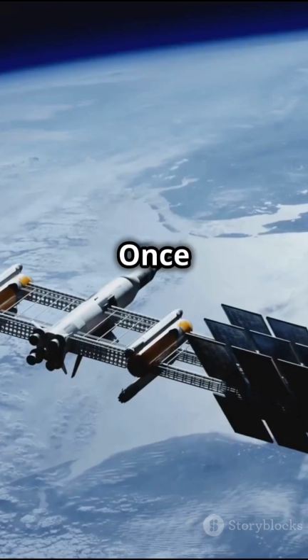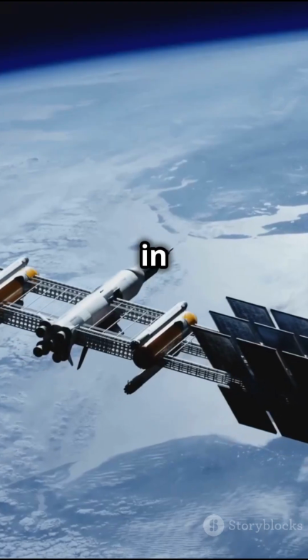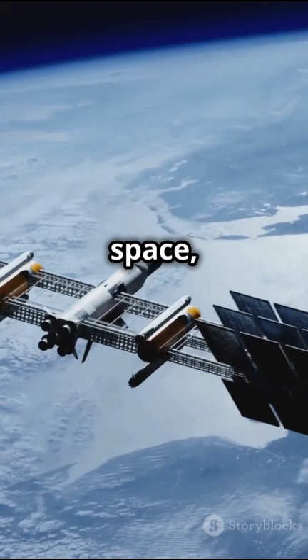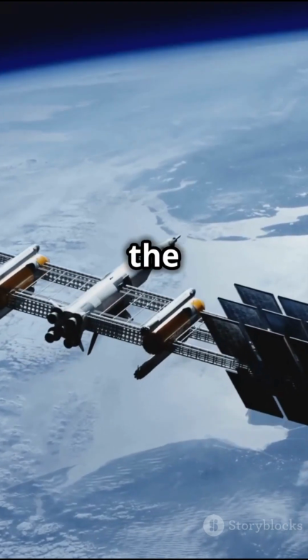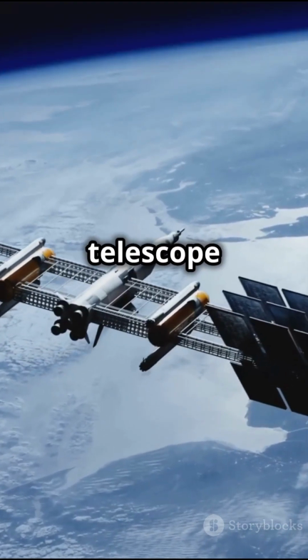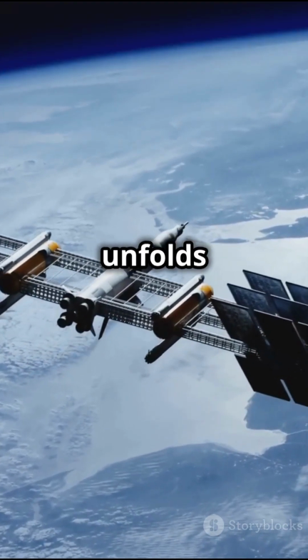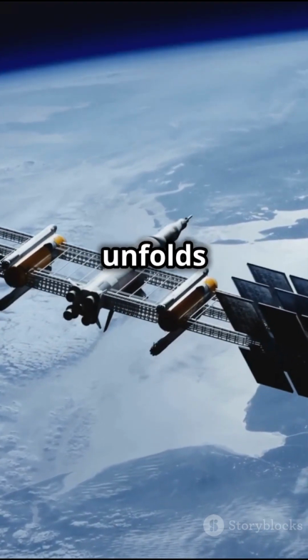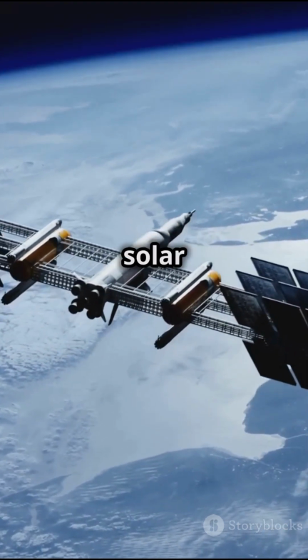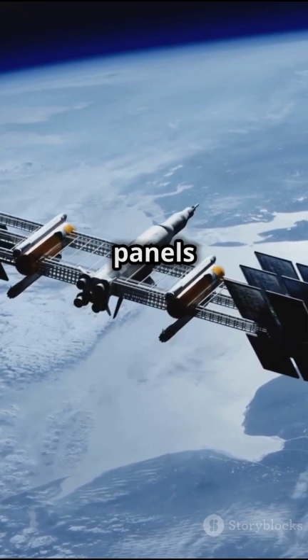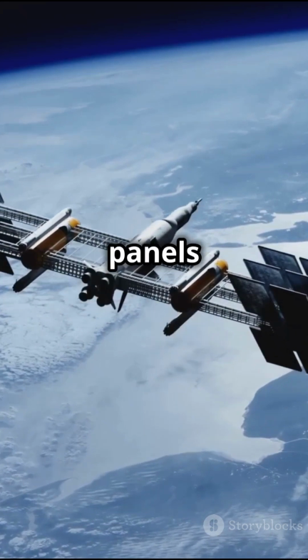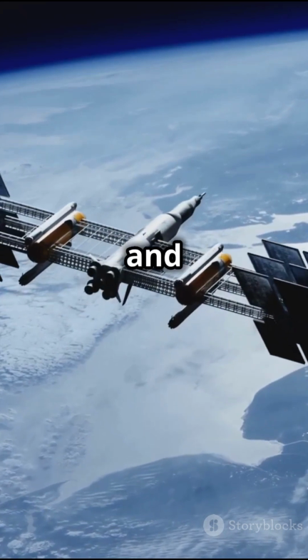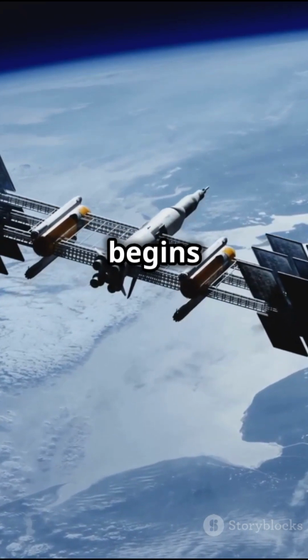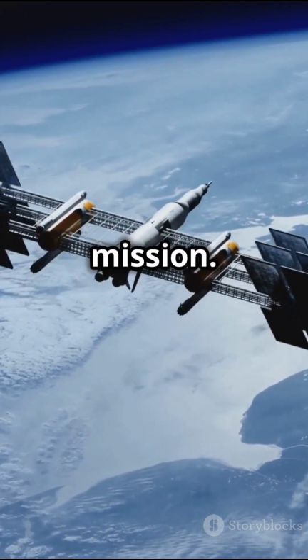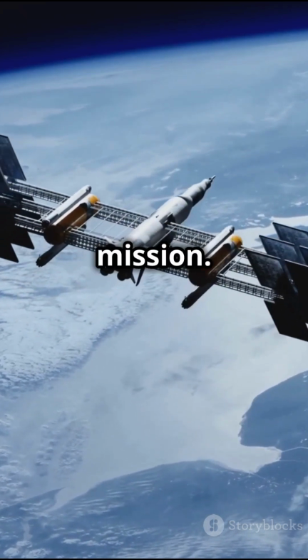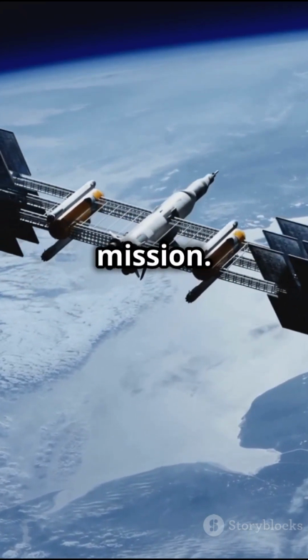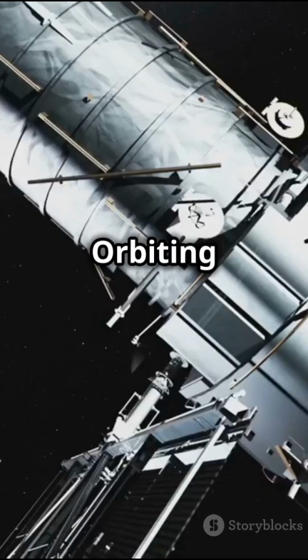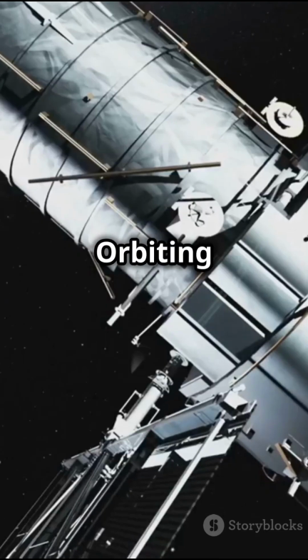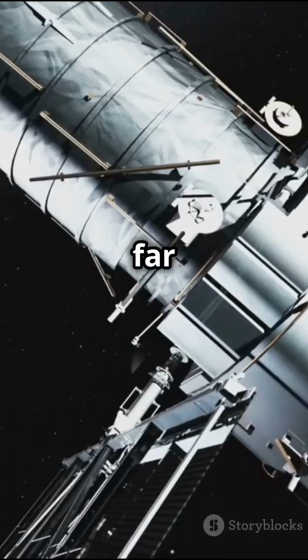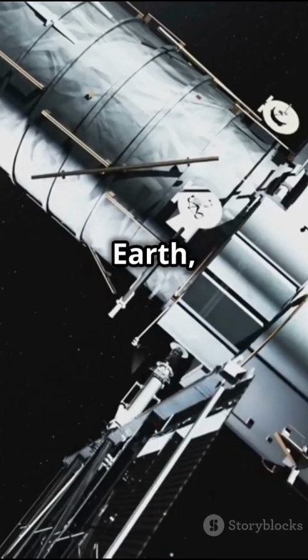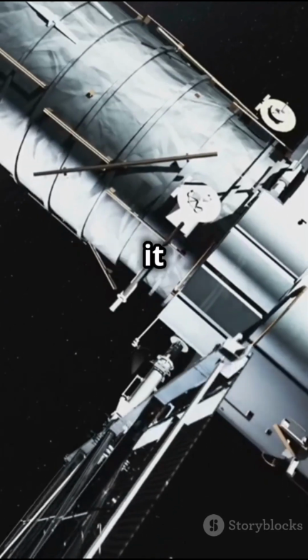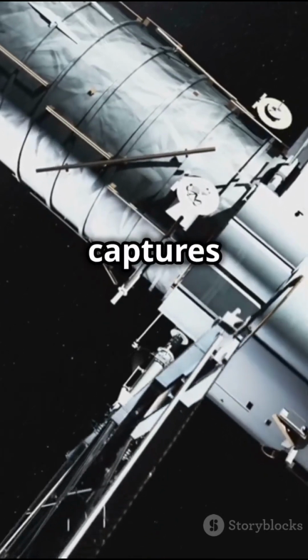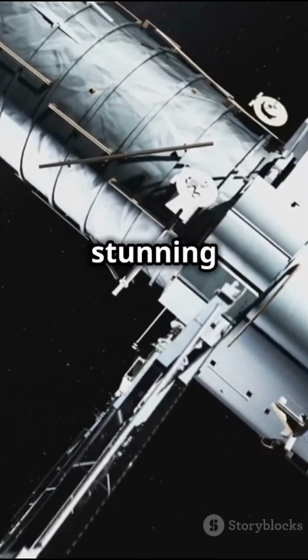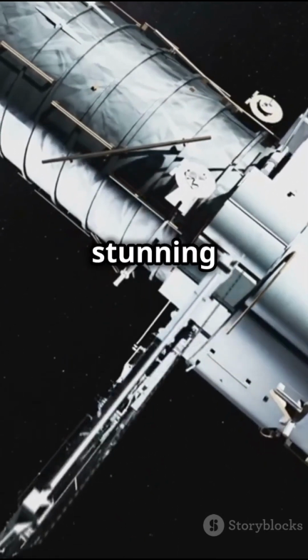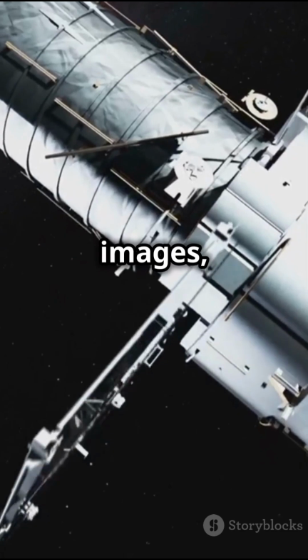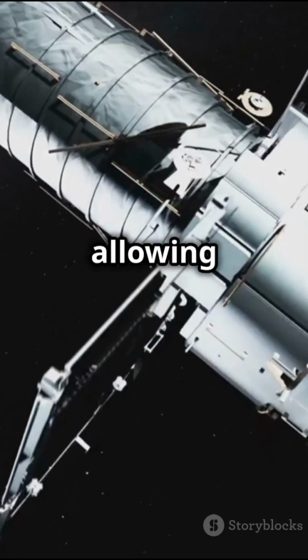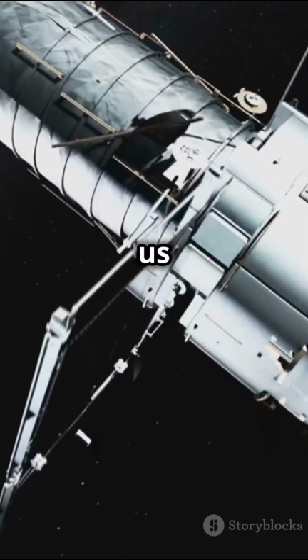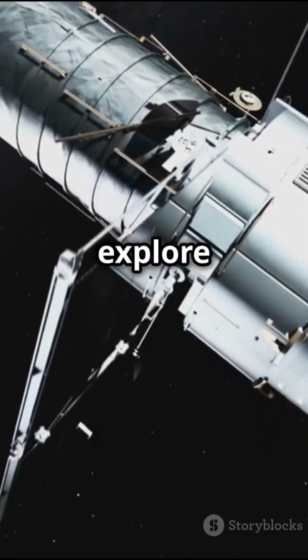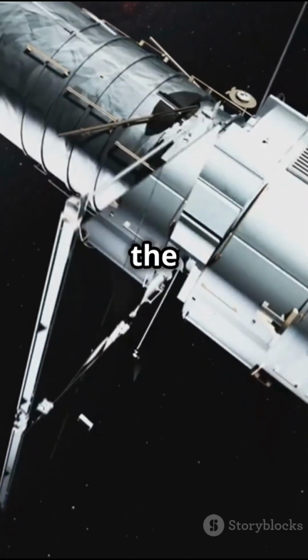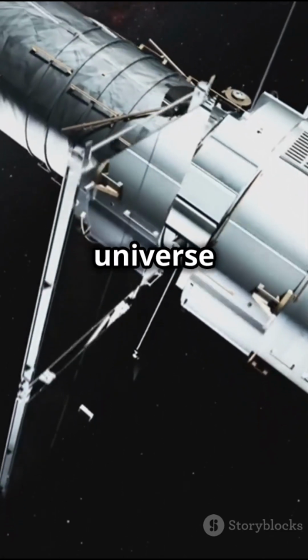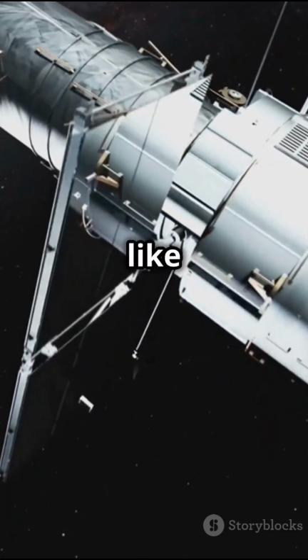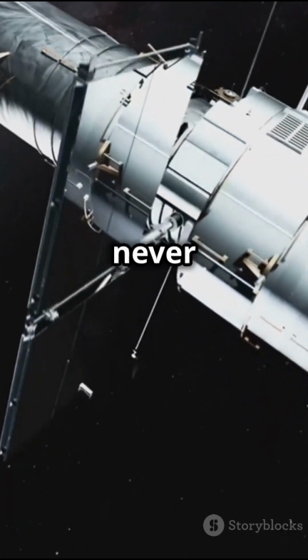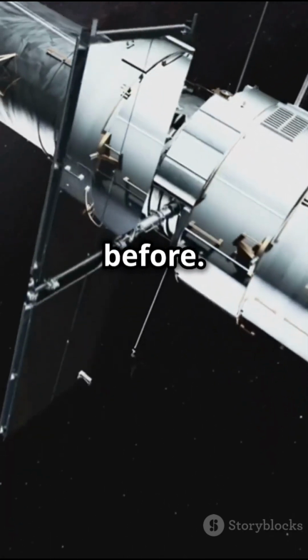Once in space, the telescope unfolds its solar panels and begins its mission. Orbiting far from Earth, it captures stunning images, allowing us to explore the universe like never before.